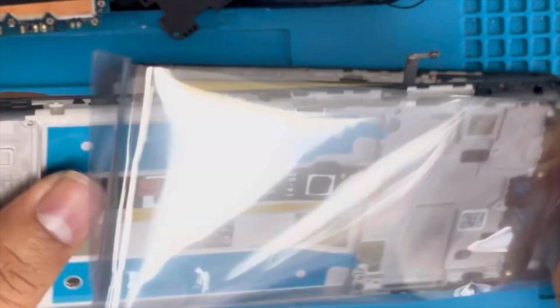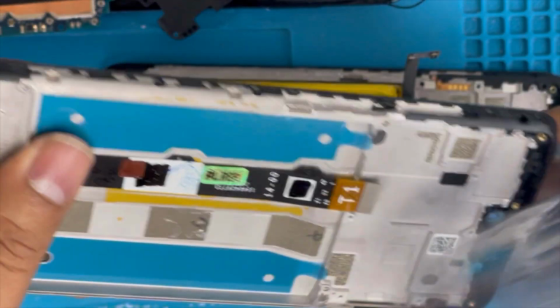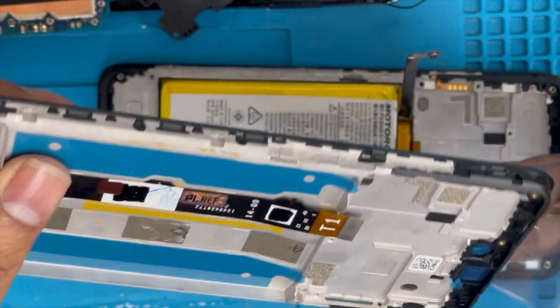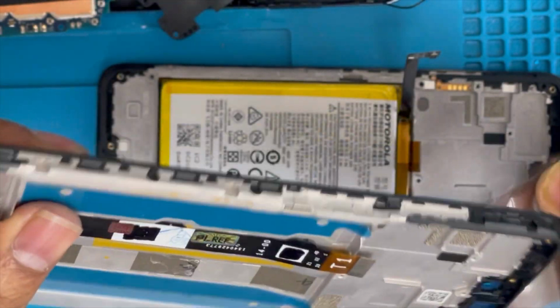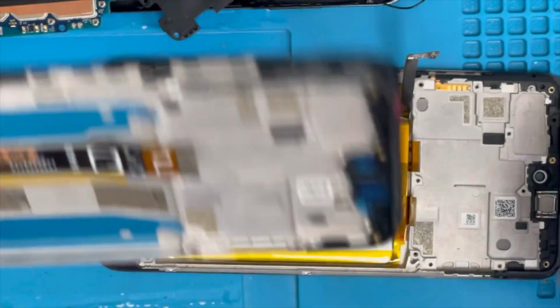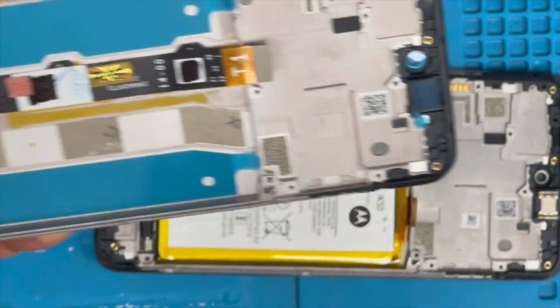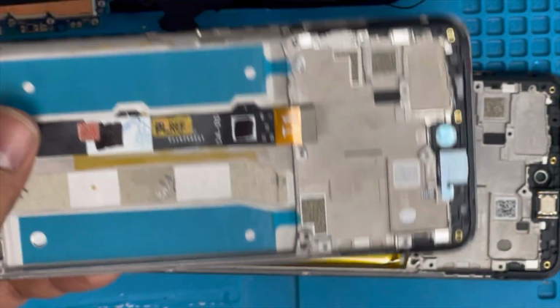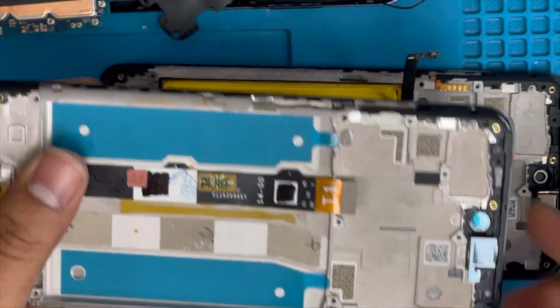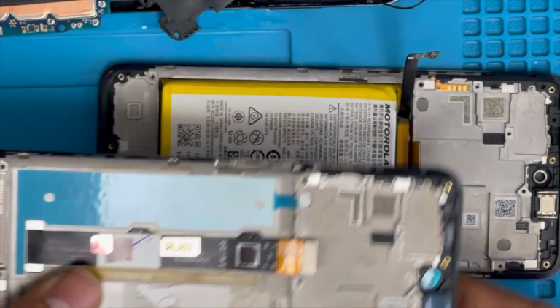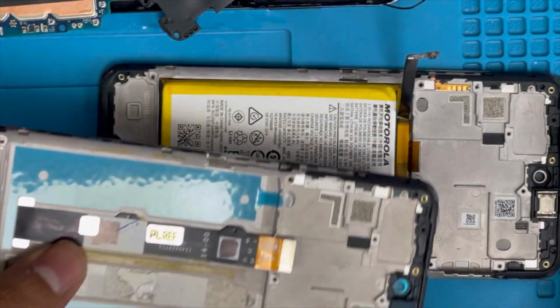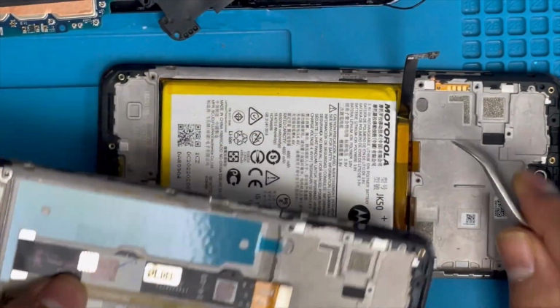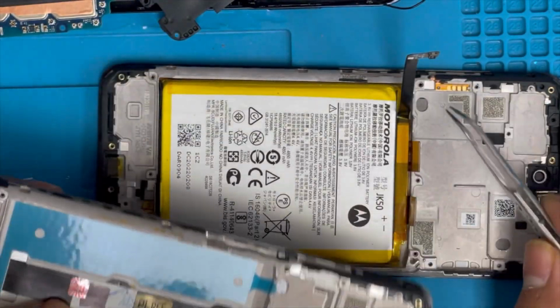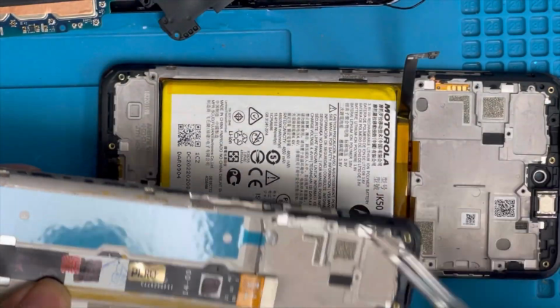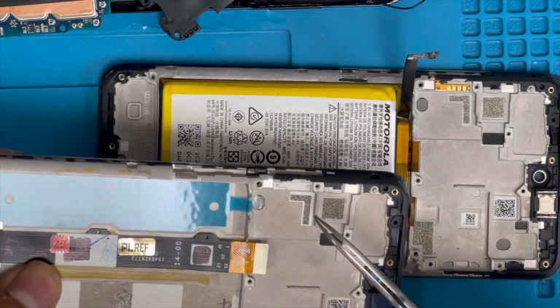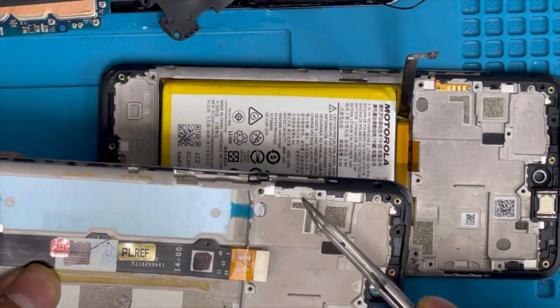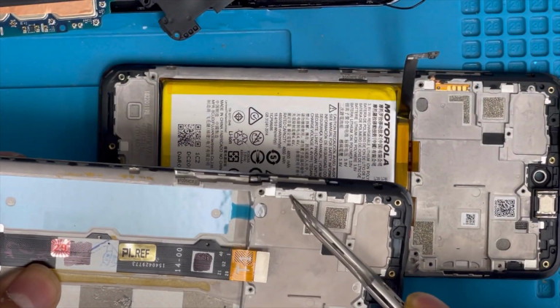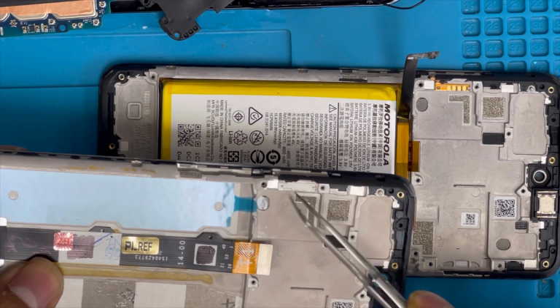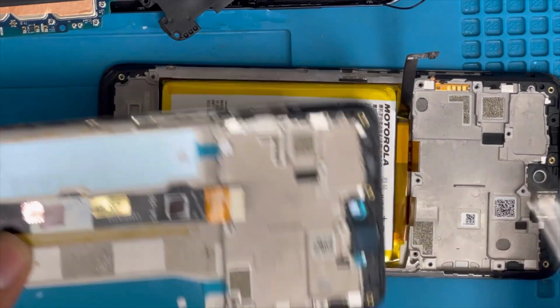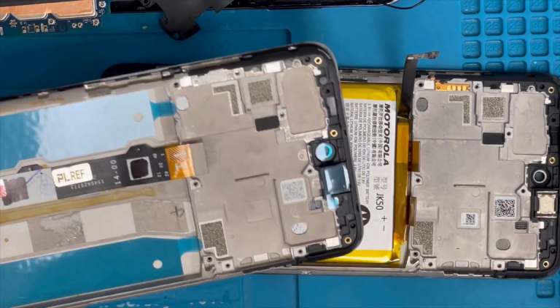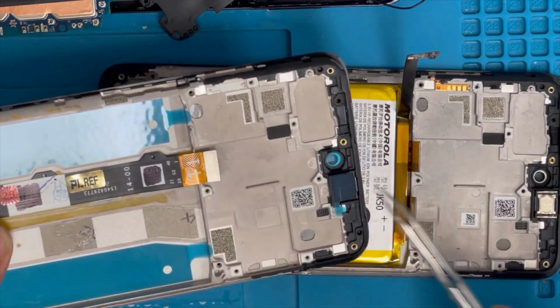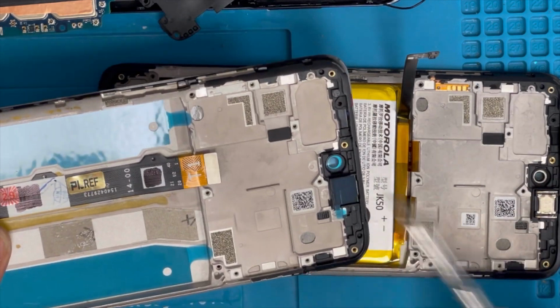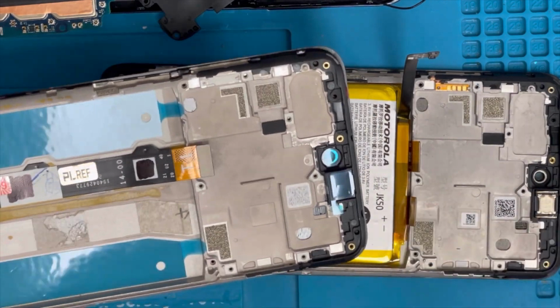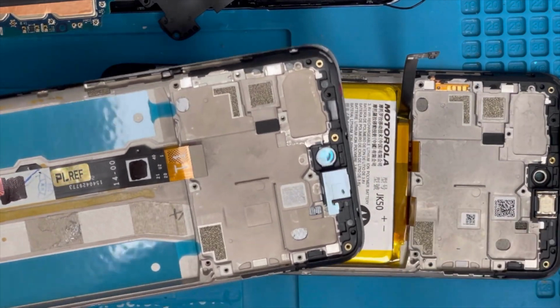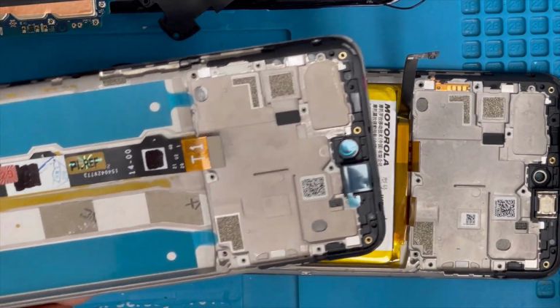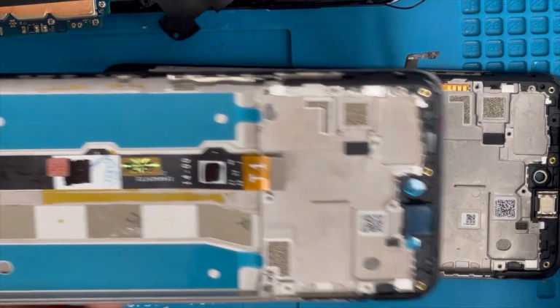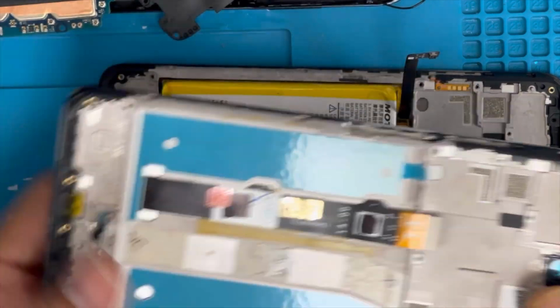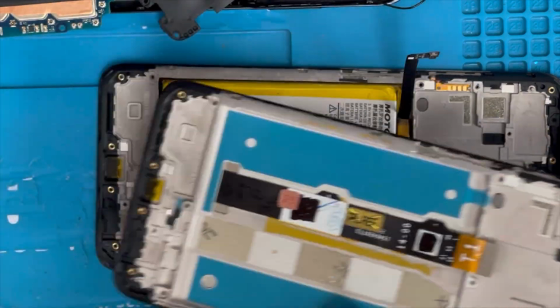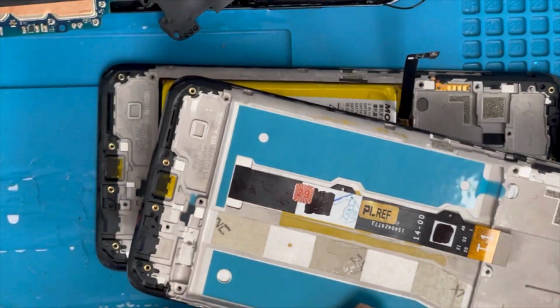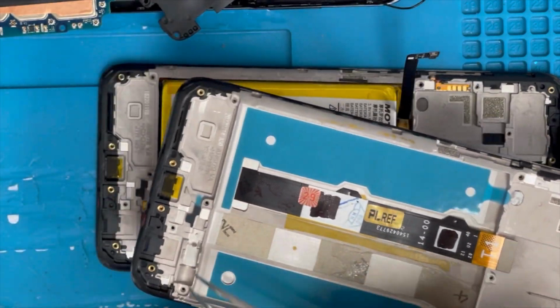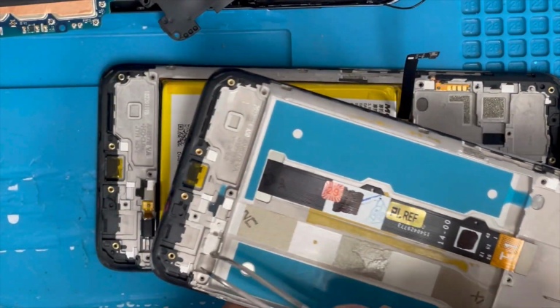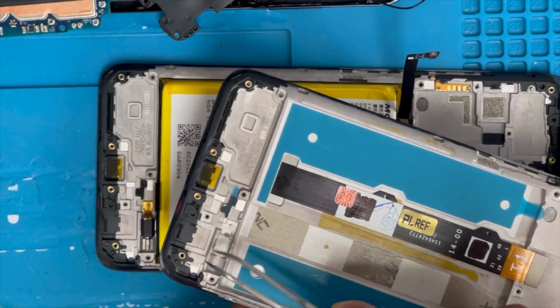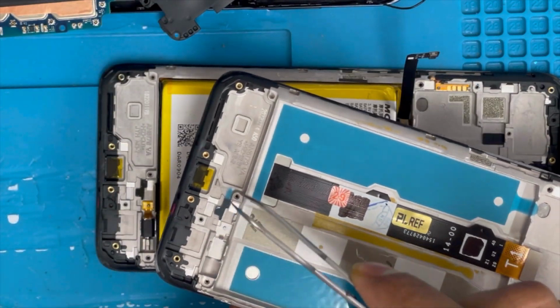Here is the screen with the frame. There is no volume button — we have to put it back from the old screen: the vibration and speaker.